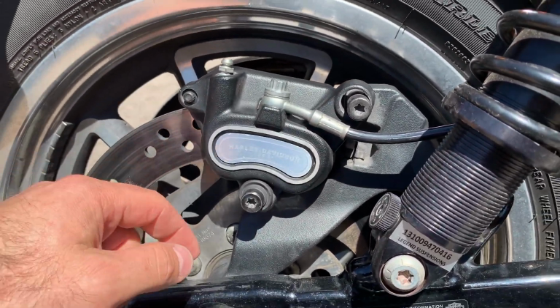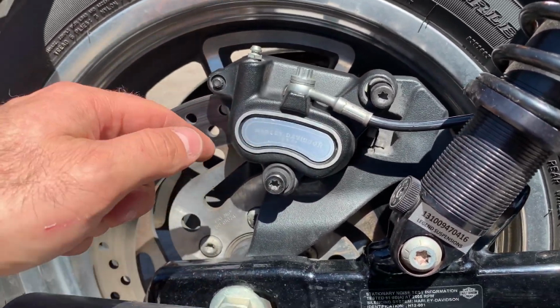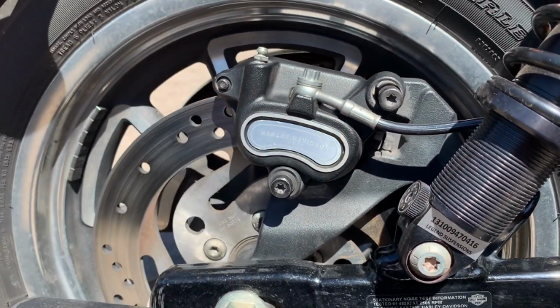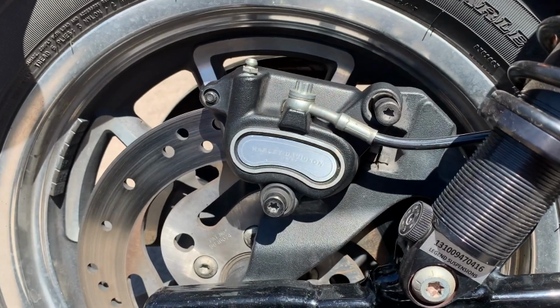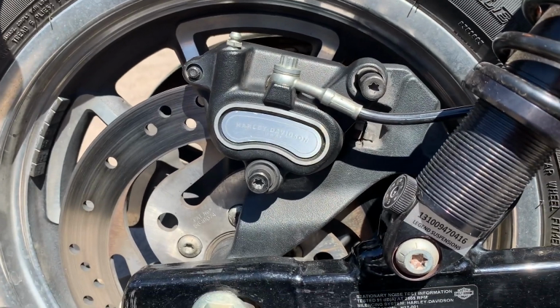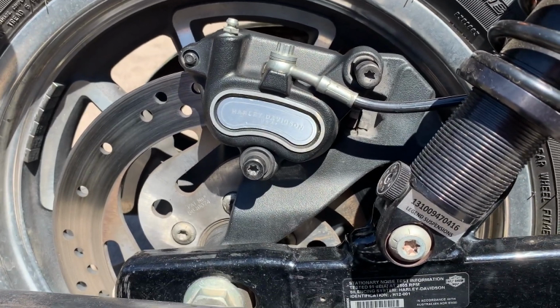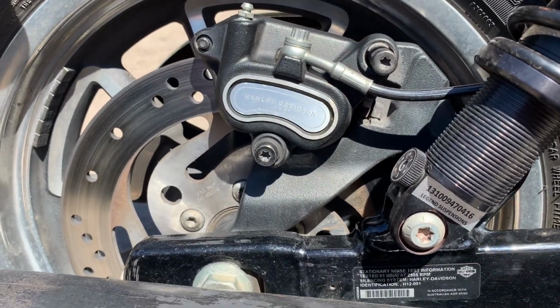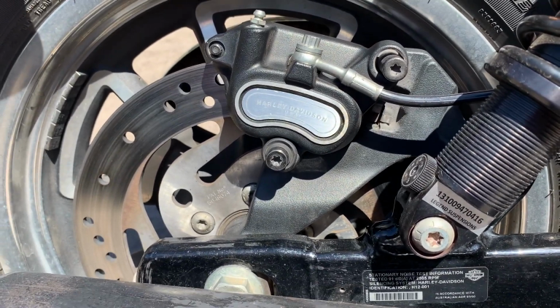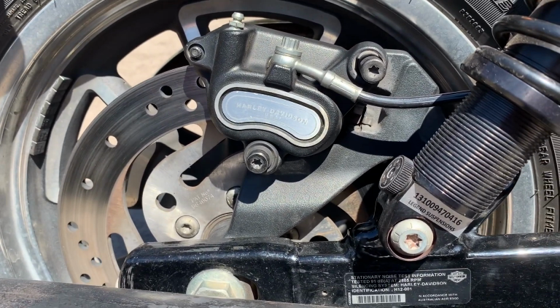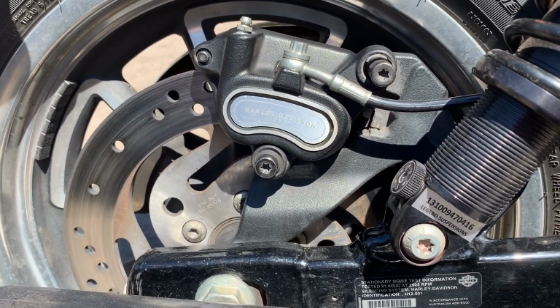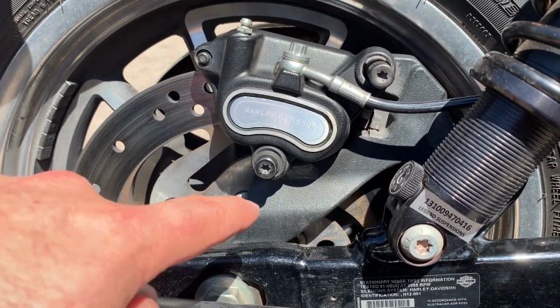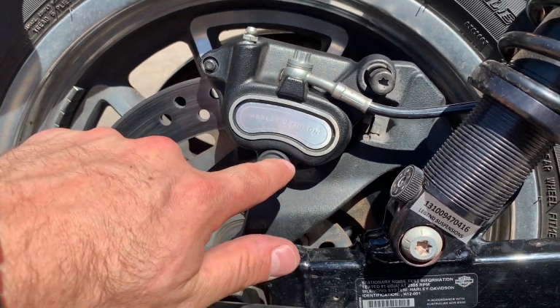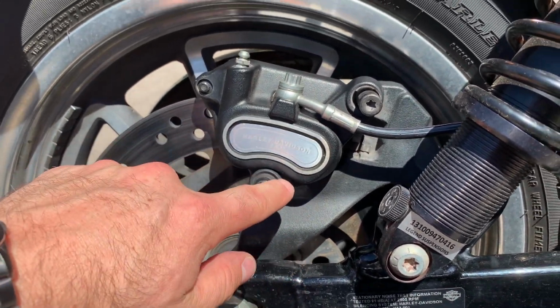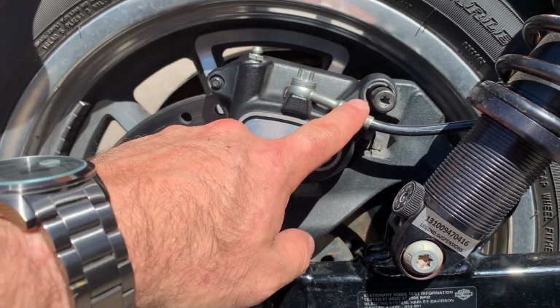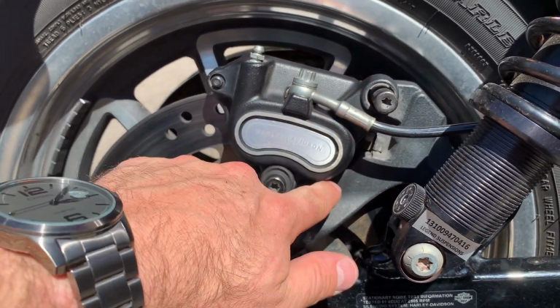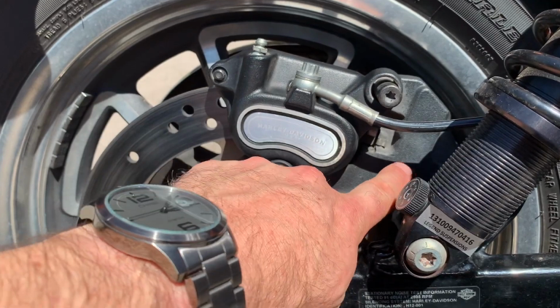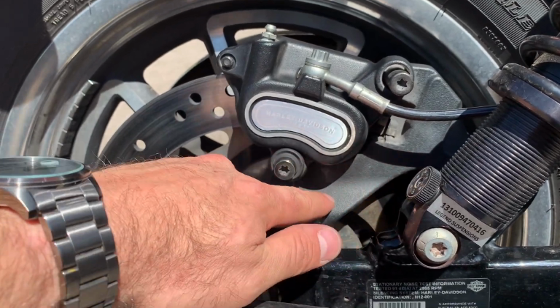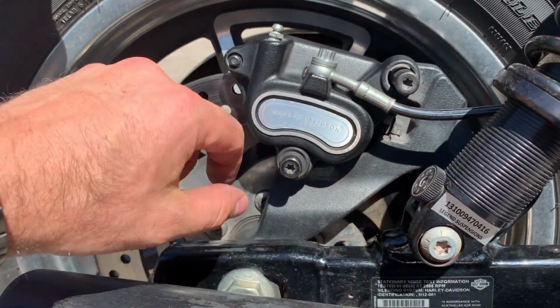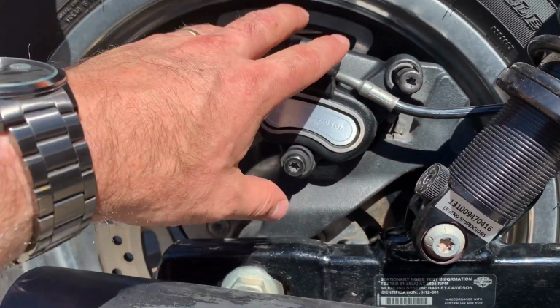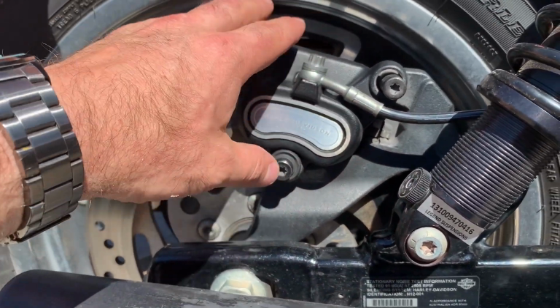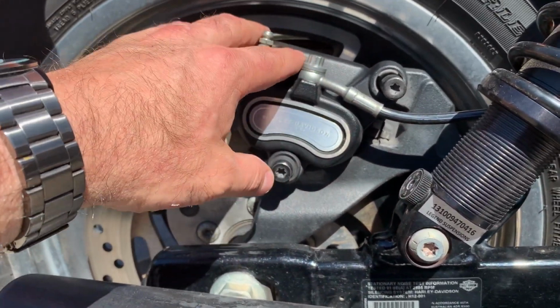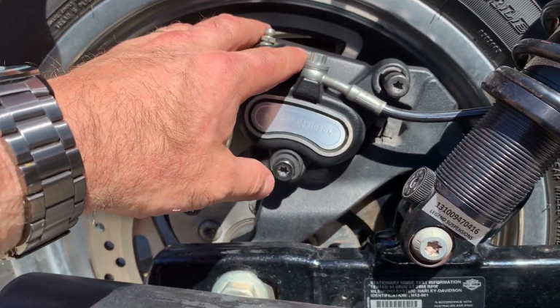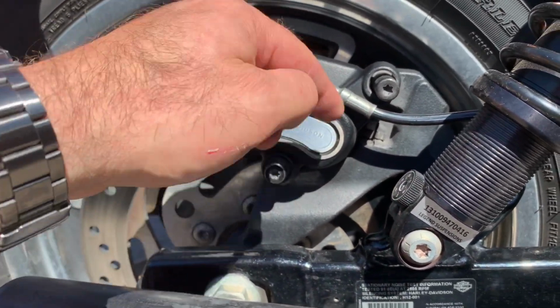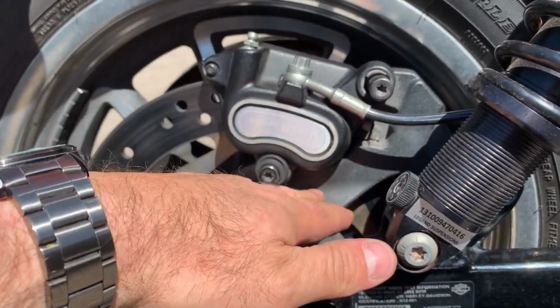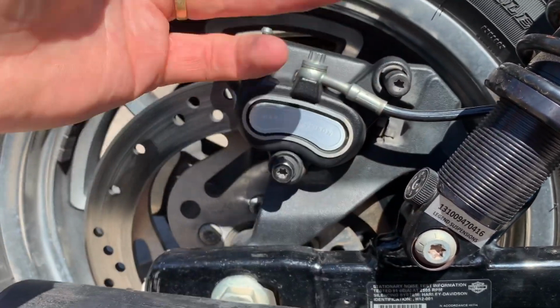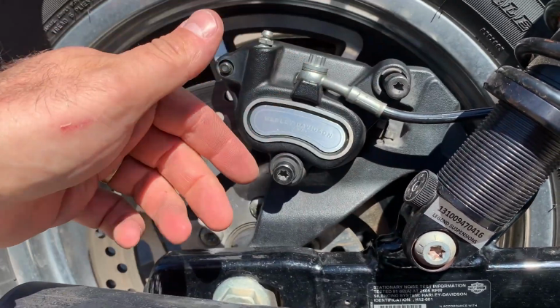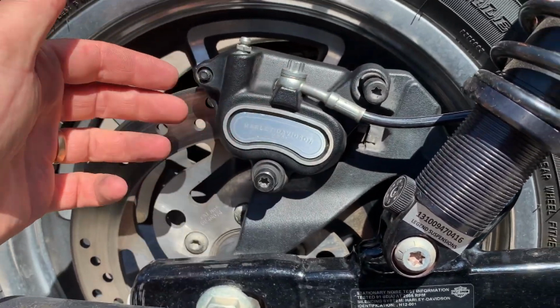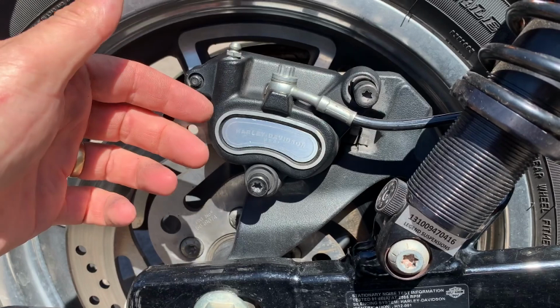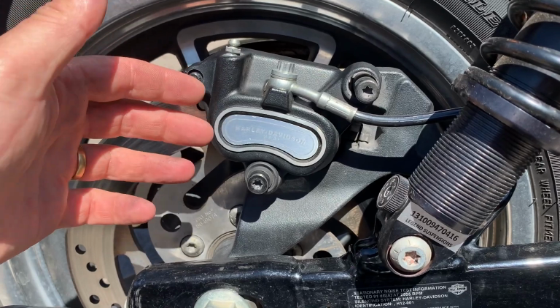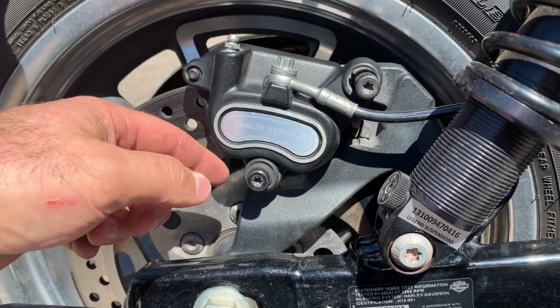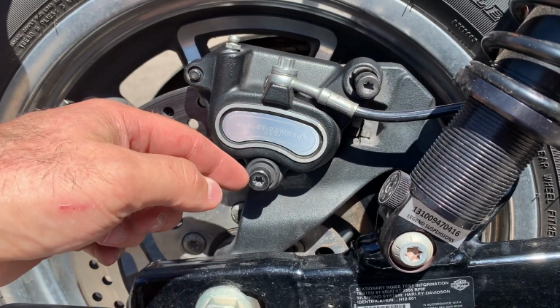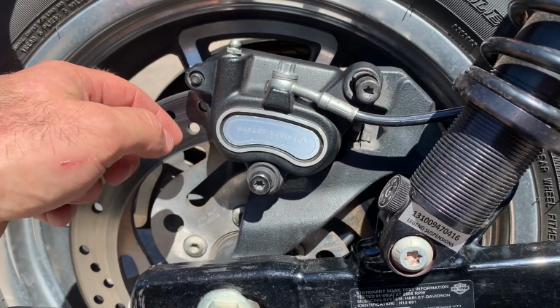I checked the parts book and of course Harley doesn't sell the bushes separately. You've got to buy the whole caliper assembly to get them, or the bracket. But this is Crank Engineering — we don't buy stuff we can make.